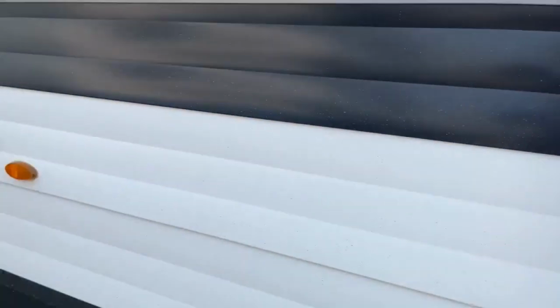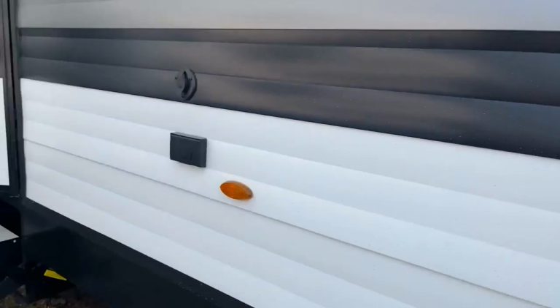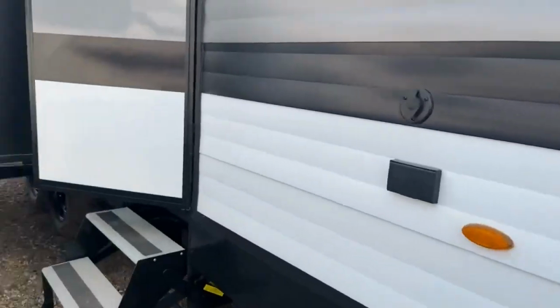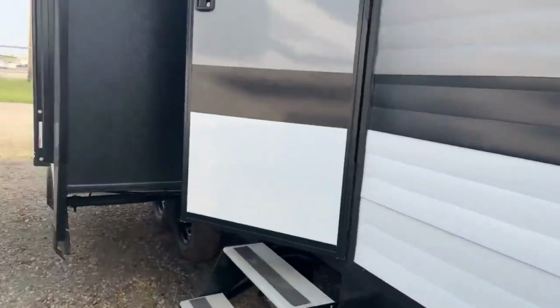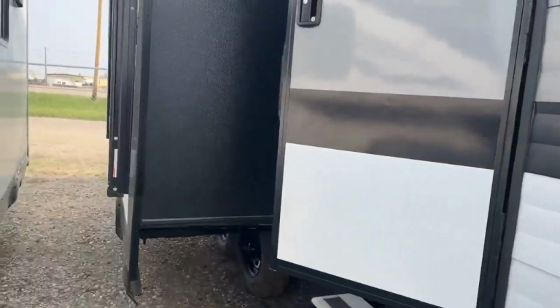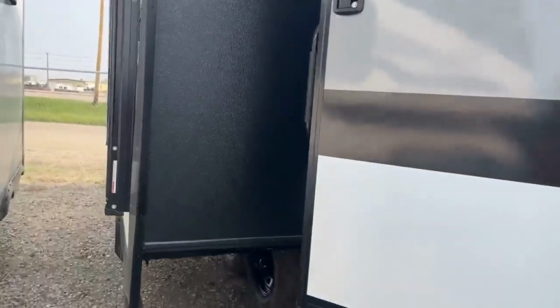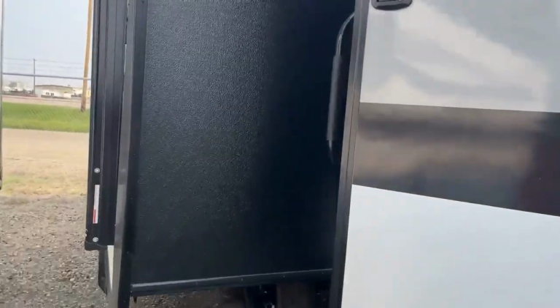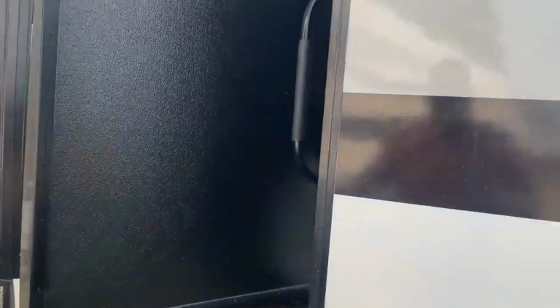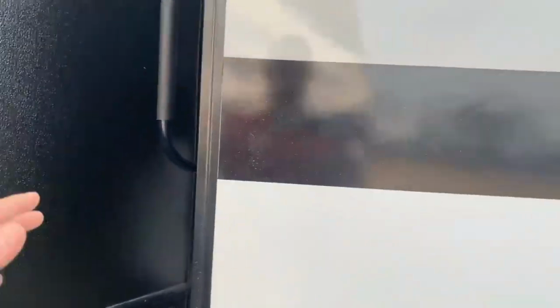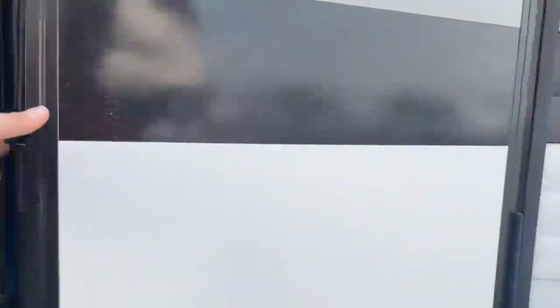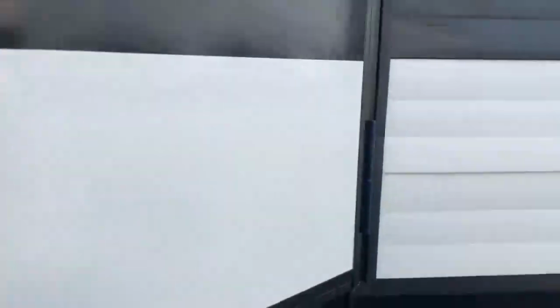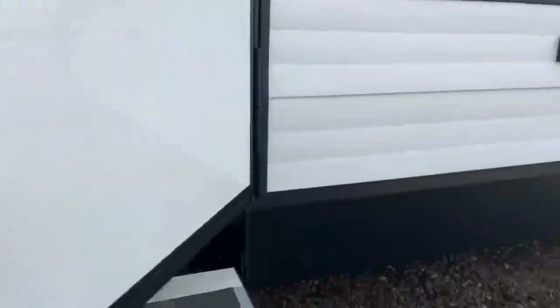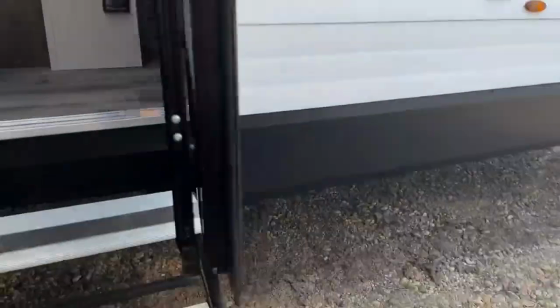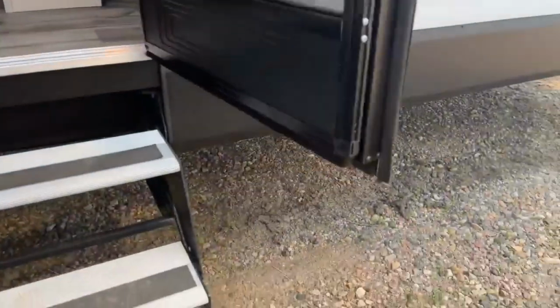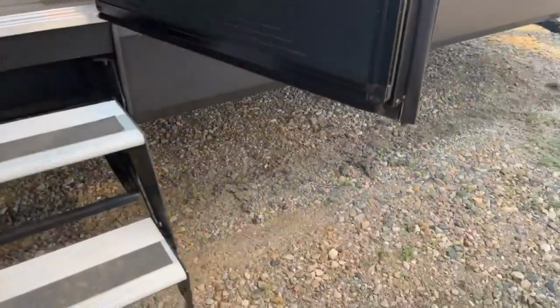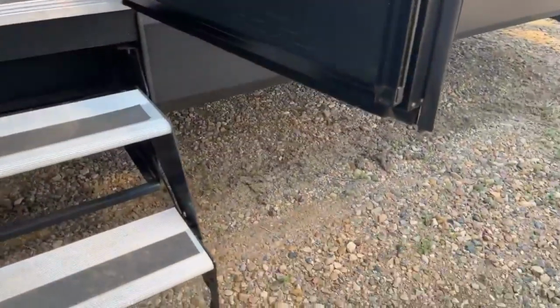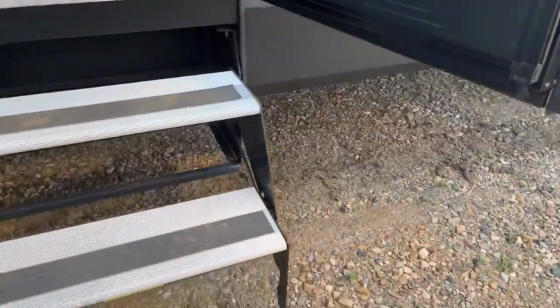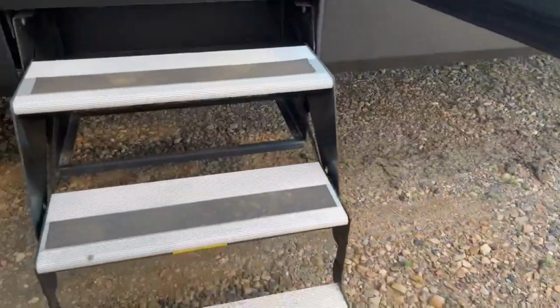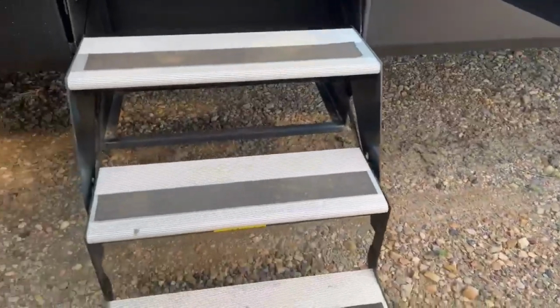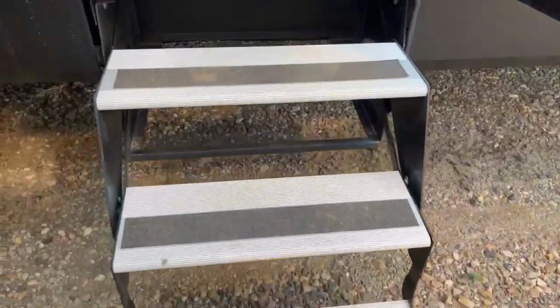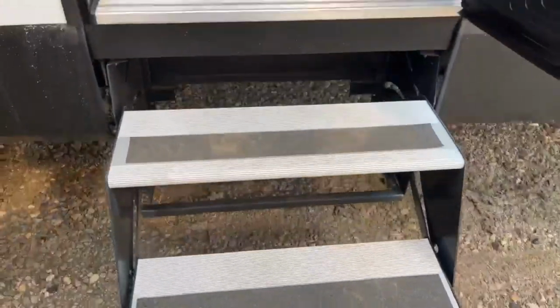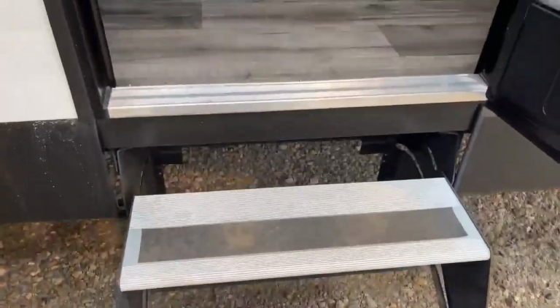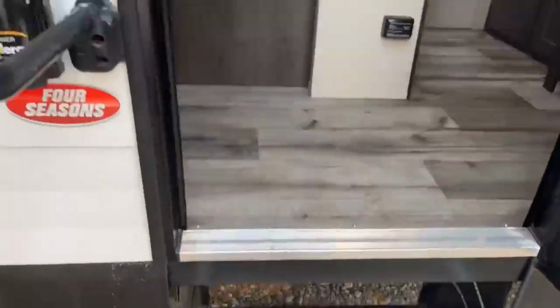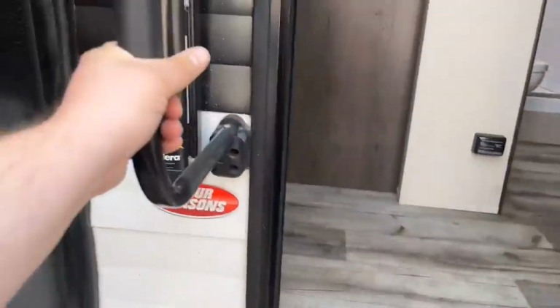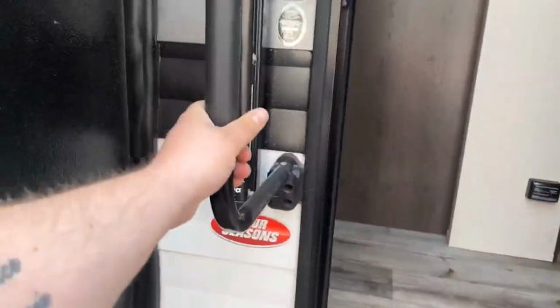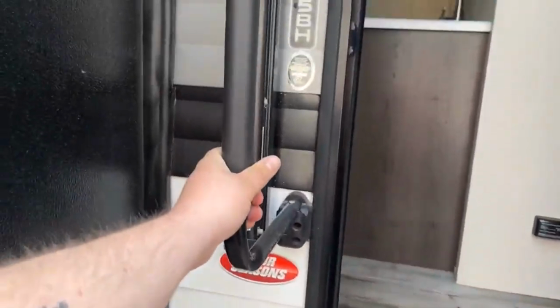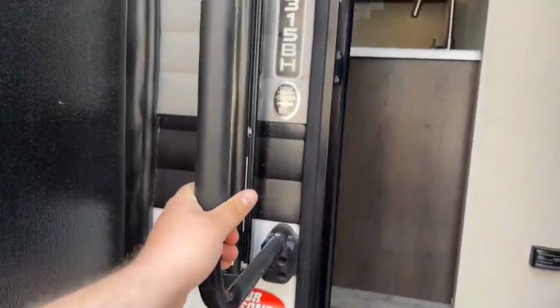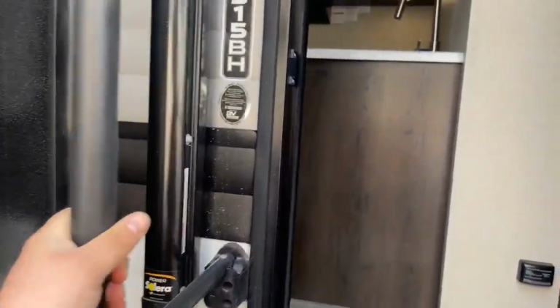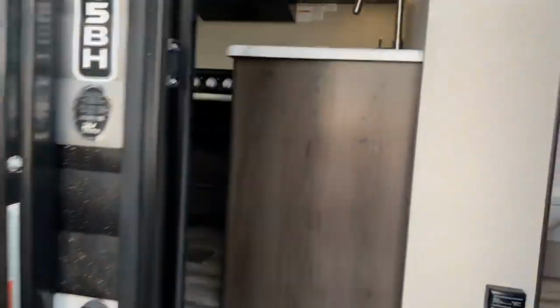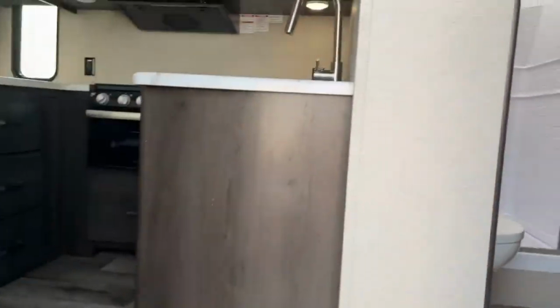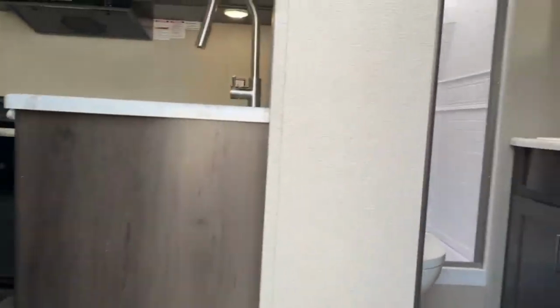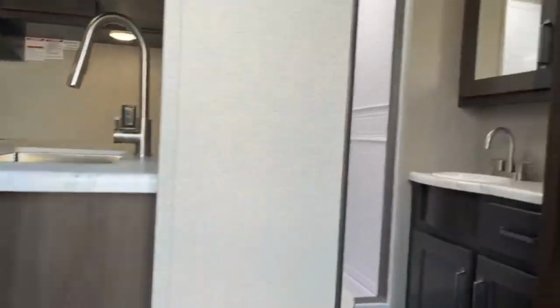Let's go inside the trailer and check it out. One thing I will point out is it has some great steps on this unit, nice and solid for you, and a great grab handle as well. Coming into the unit.